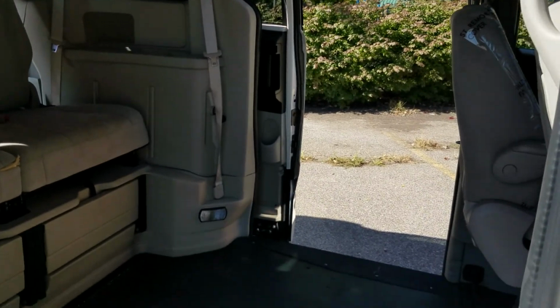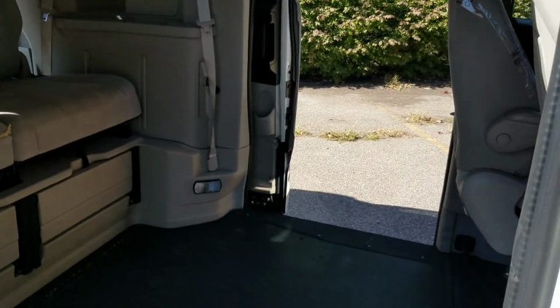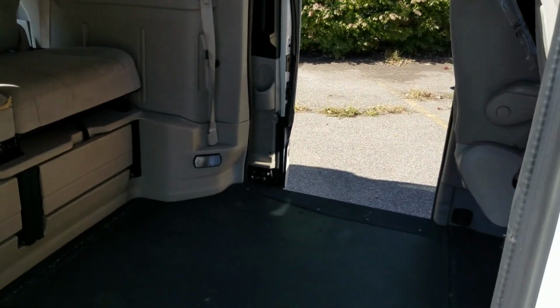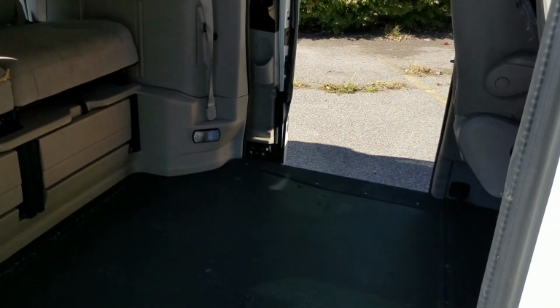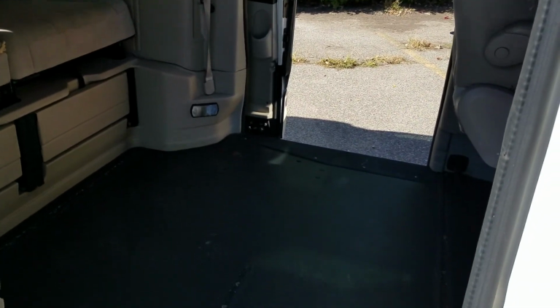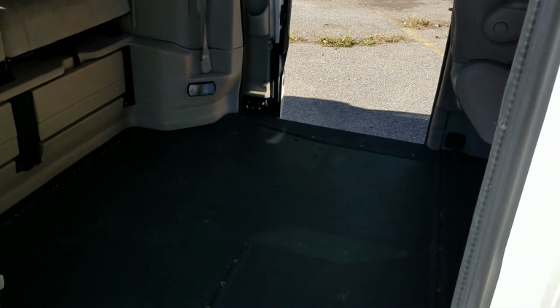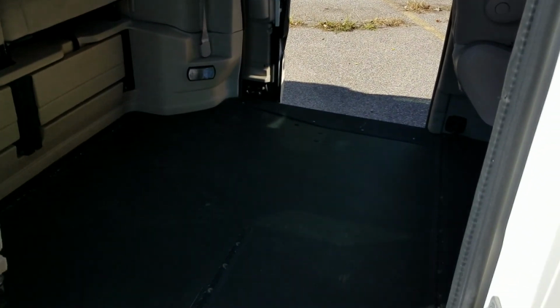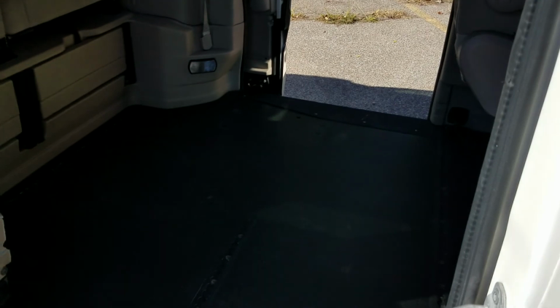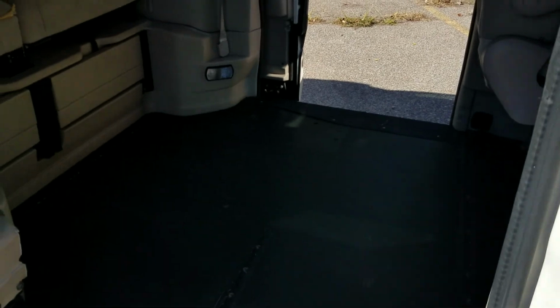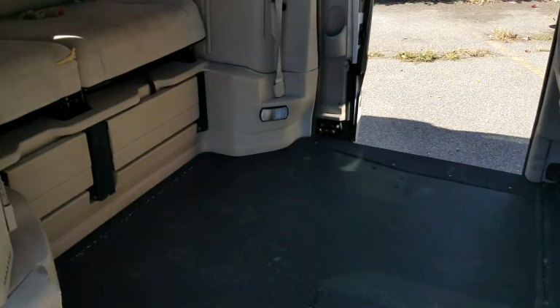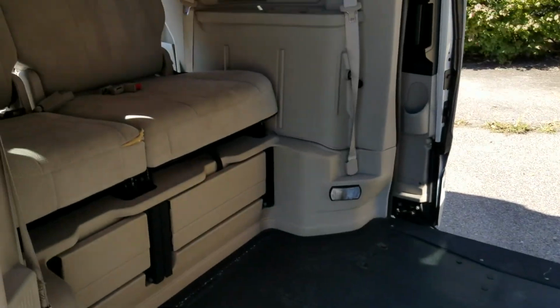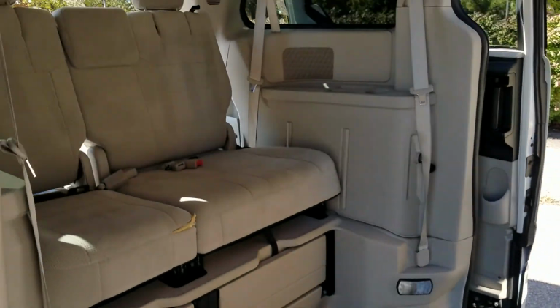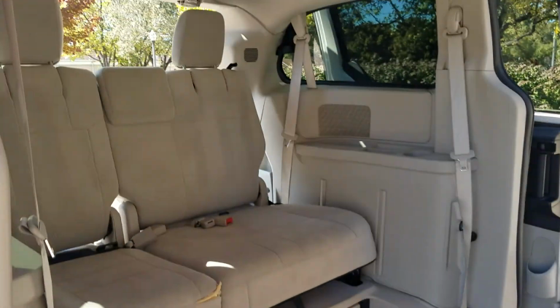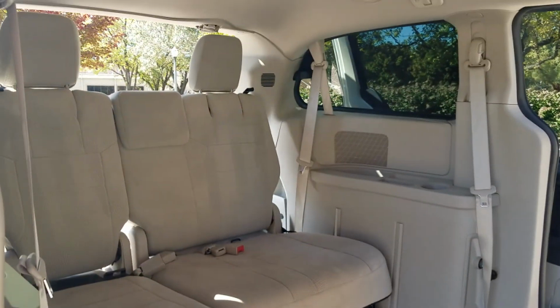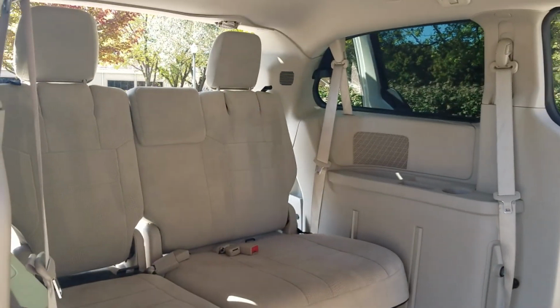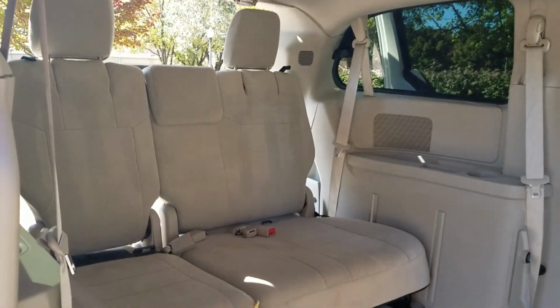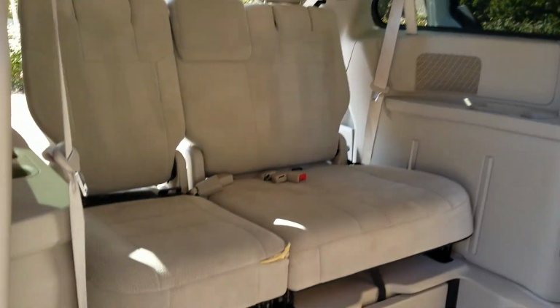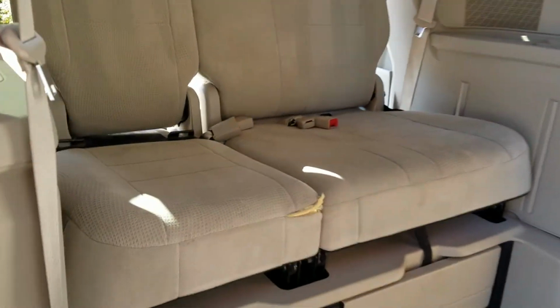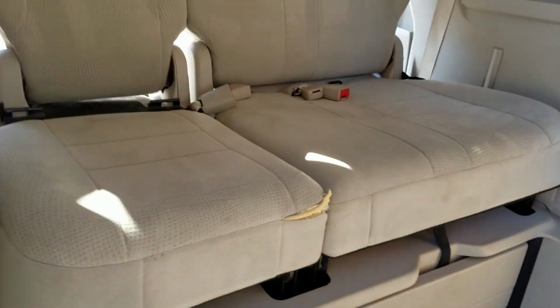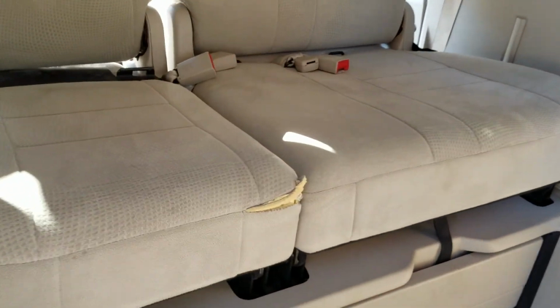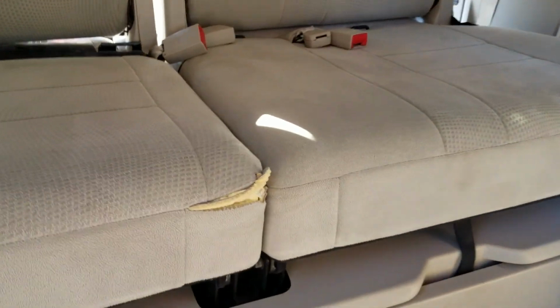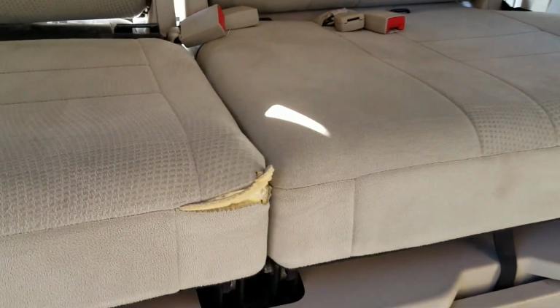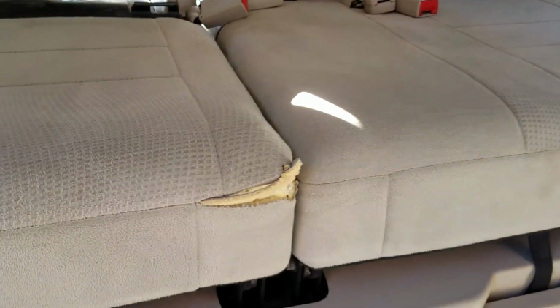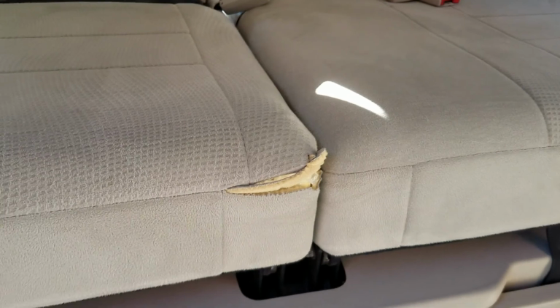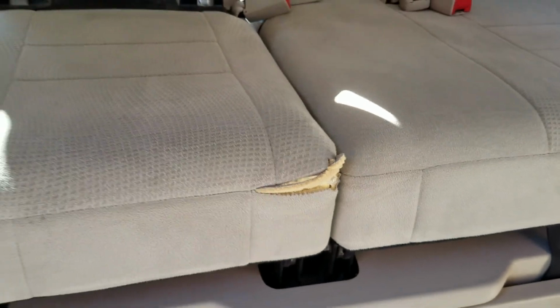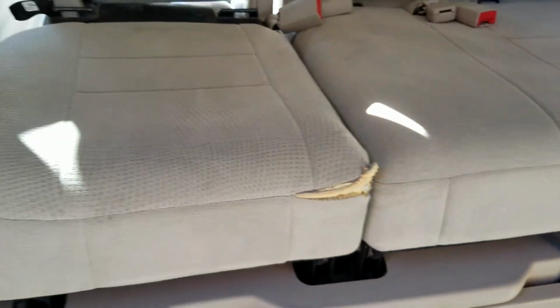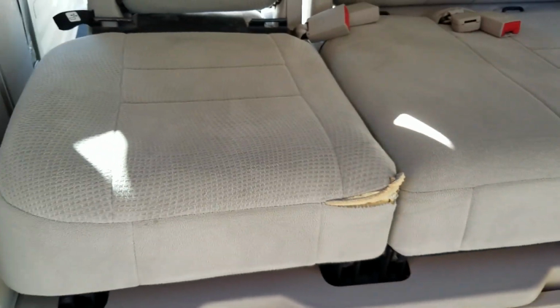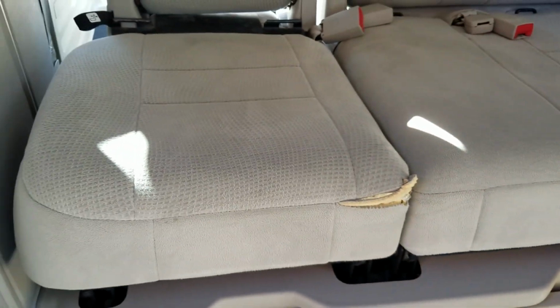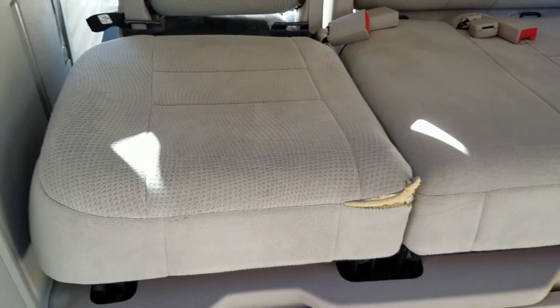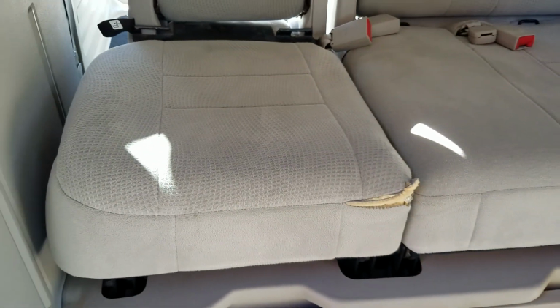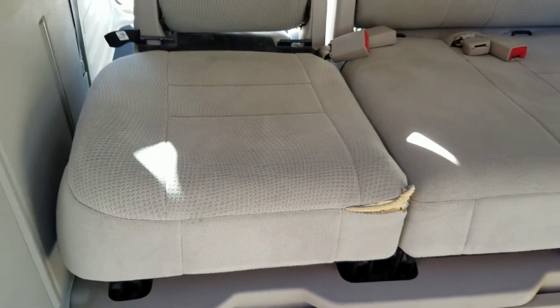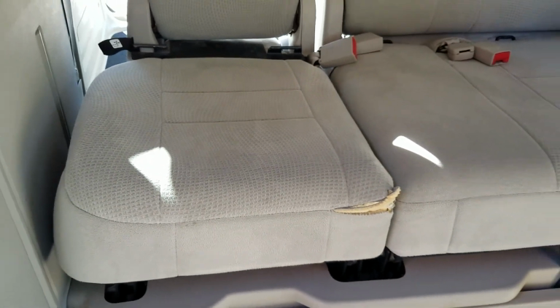Yes, this van is ADA compliant if you want to use it for taxi service or for a nursing home or something like that. The backseat is very clean — I do see one small tear there, which would probably cost about $350 to get repaired.